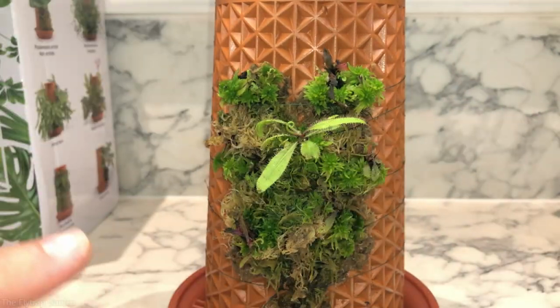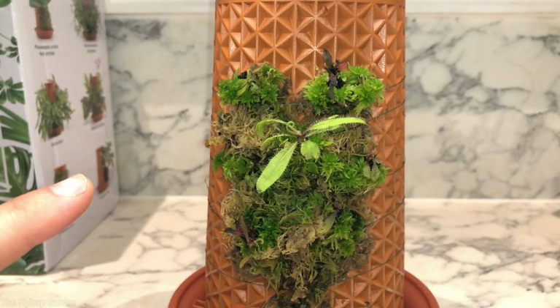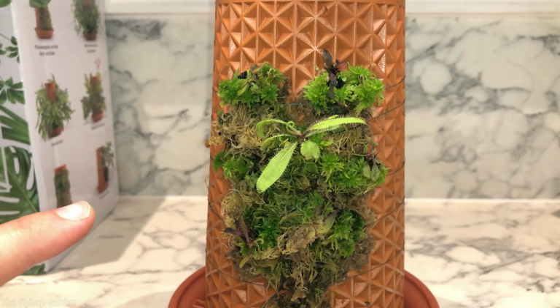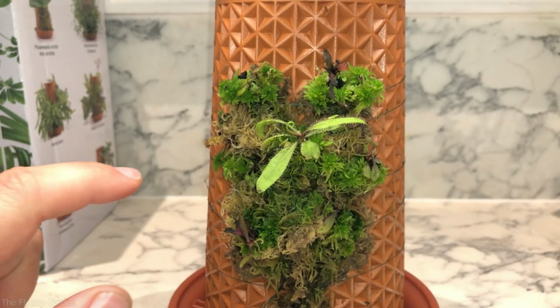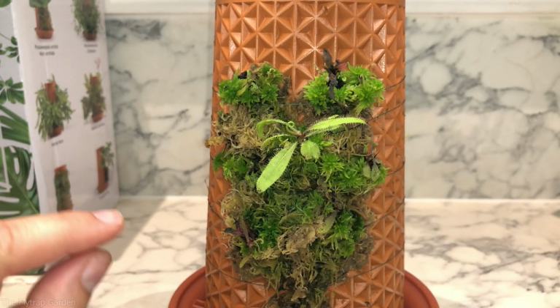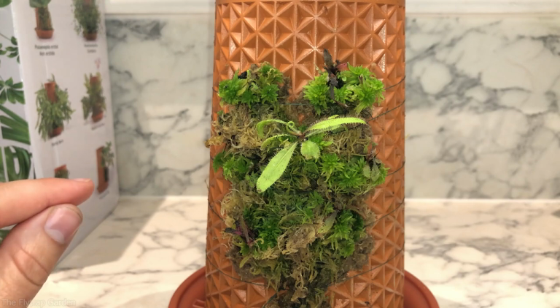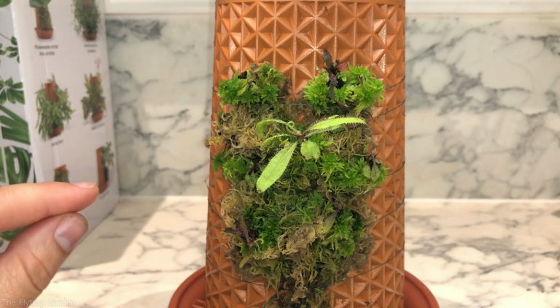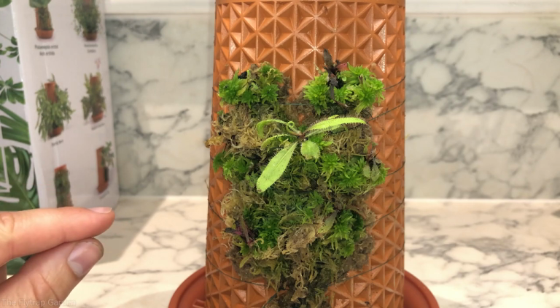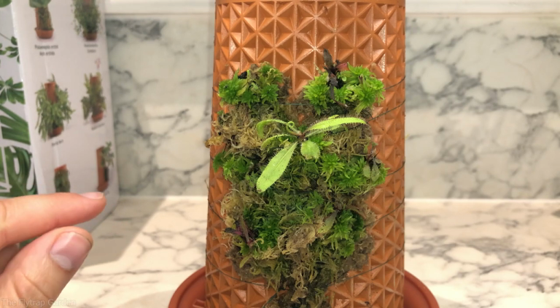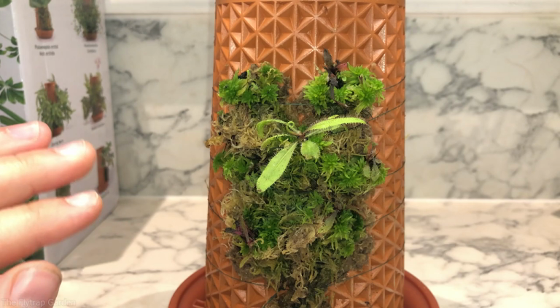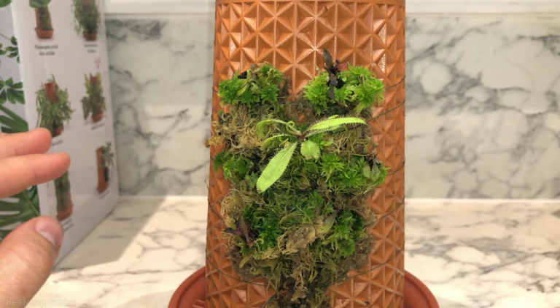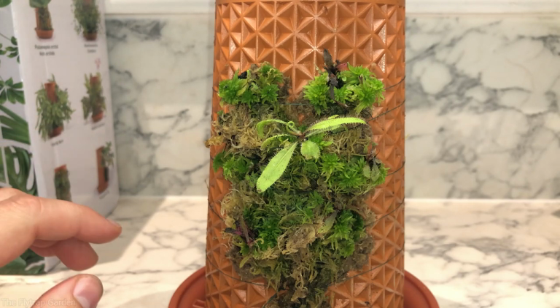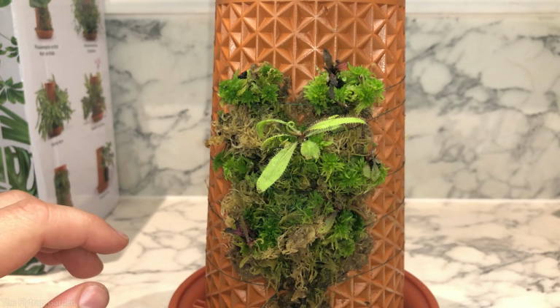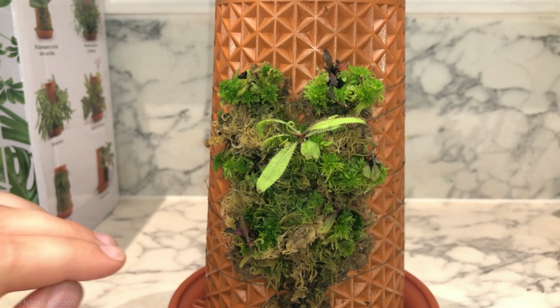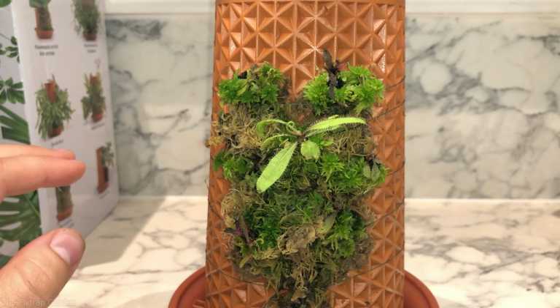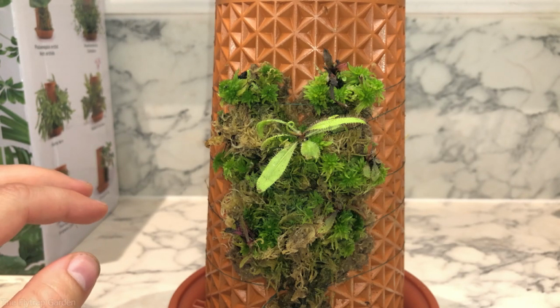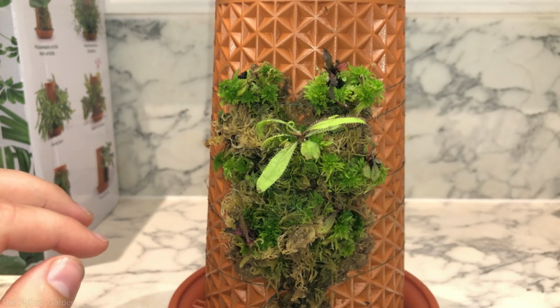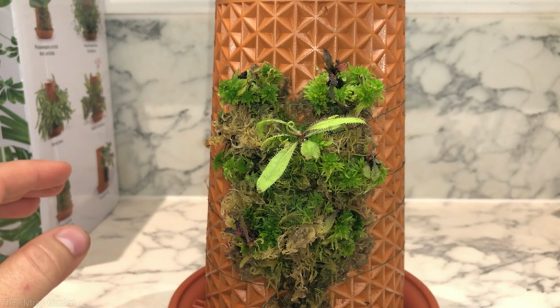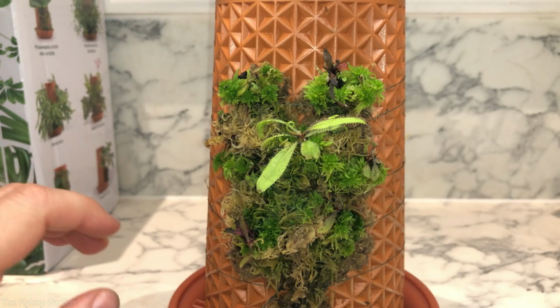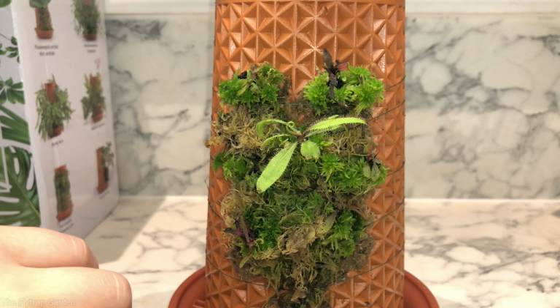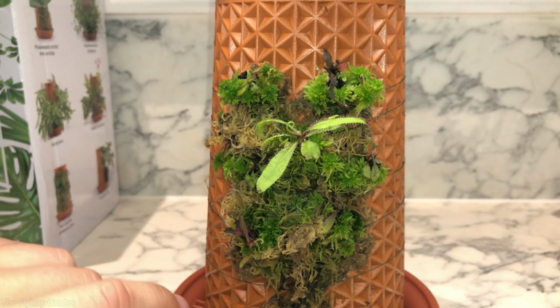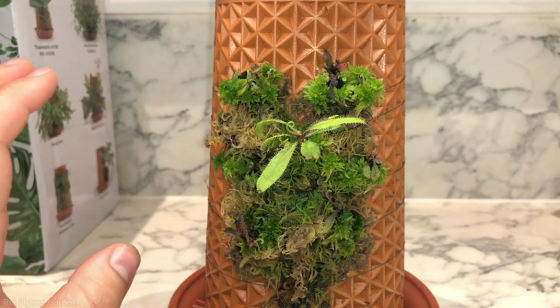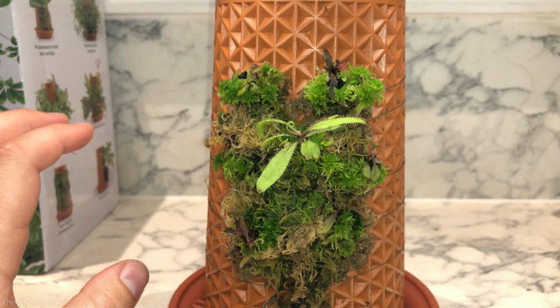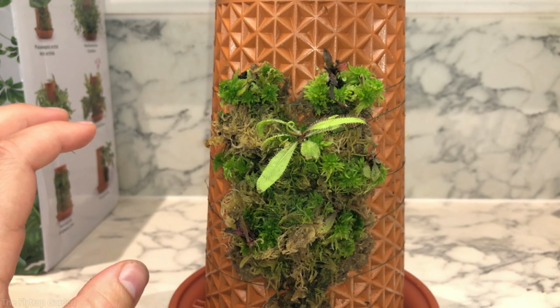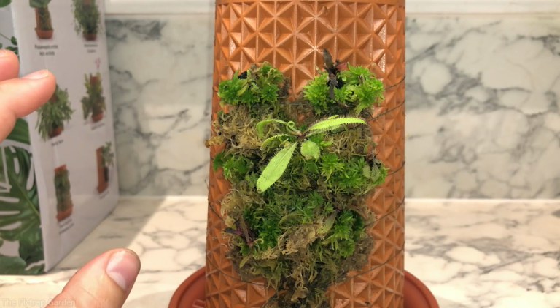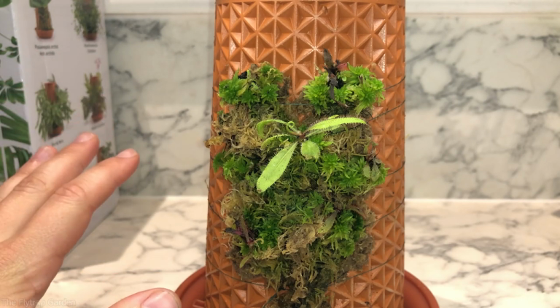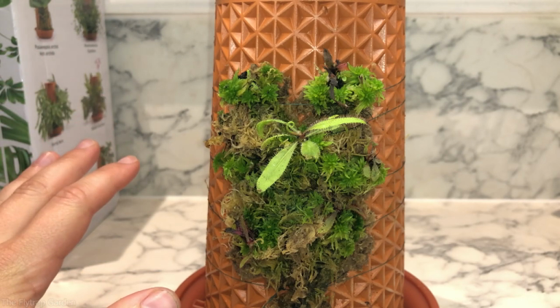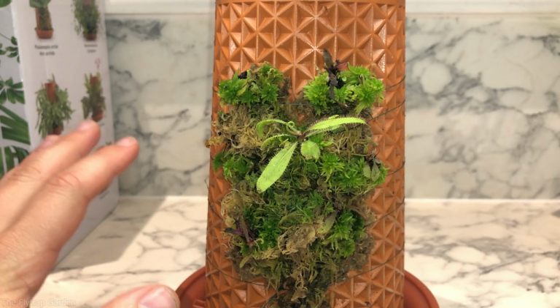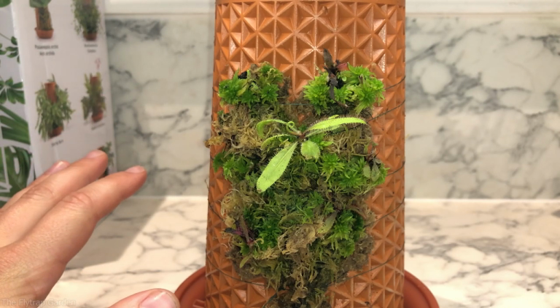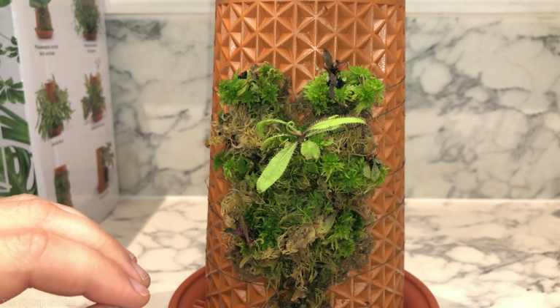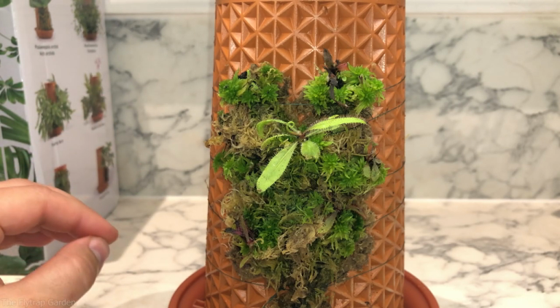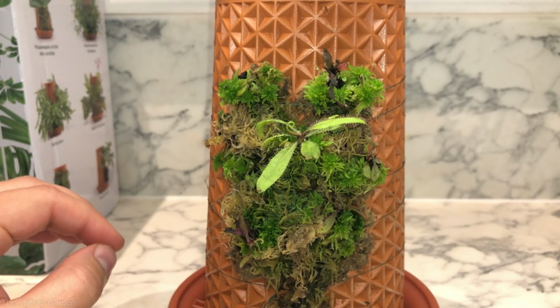Now that this side is done, I'm going to do the exact same thing for the Drosera Andromeda, but I won't show you guys that — you understand the process now. I will show you guys the planter once I'm done.